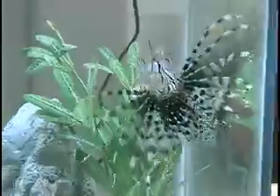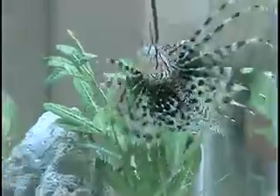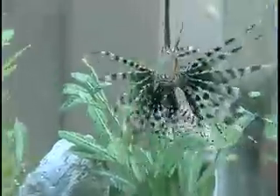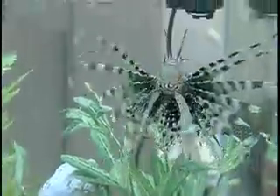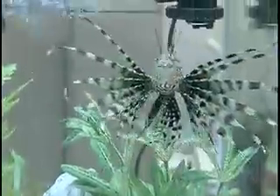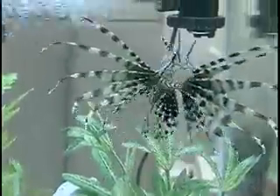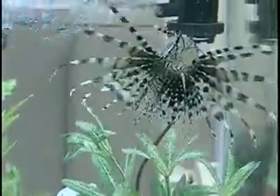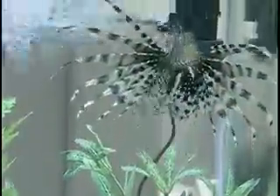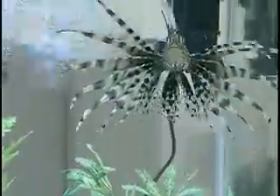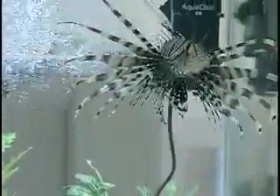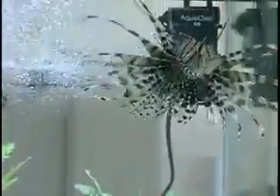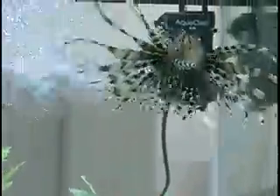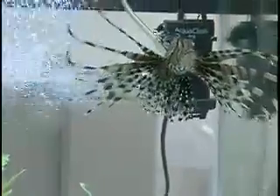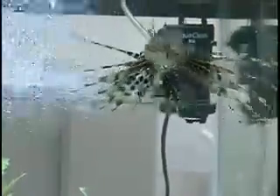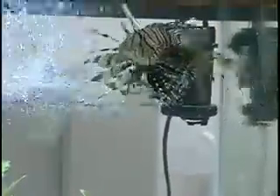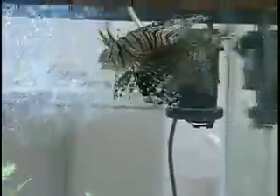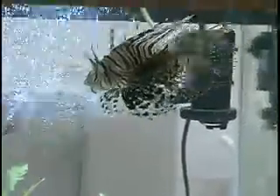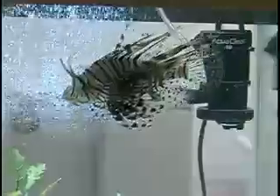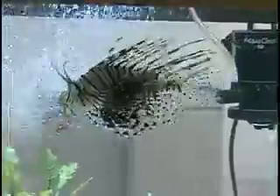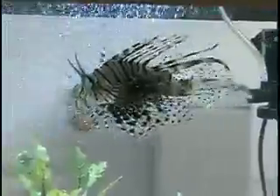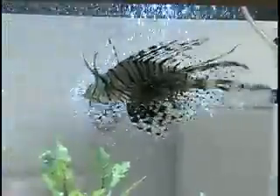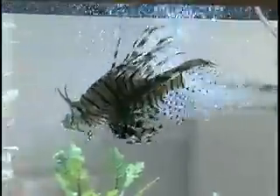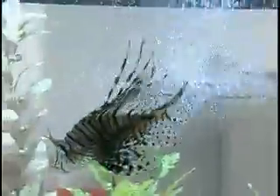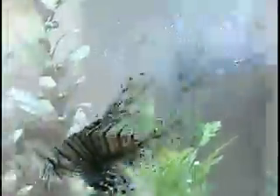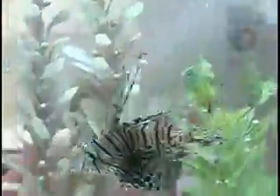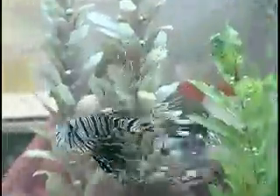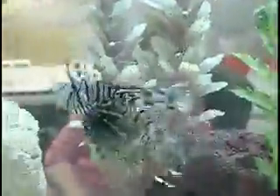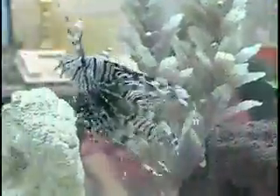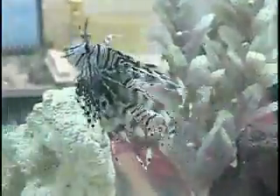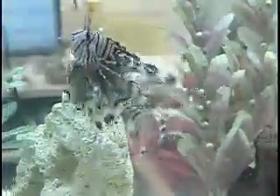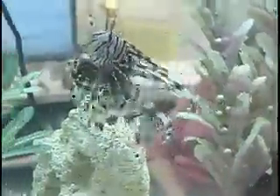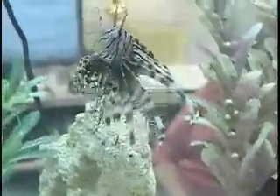A sting from a lionfish doesn't have to mean a trip to the doctor. Holstegg recommends soaking the affected area in warm water to take the pain out of the sting, then calling the Poison Center for further instructions.